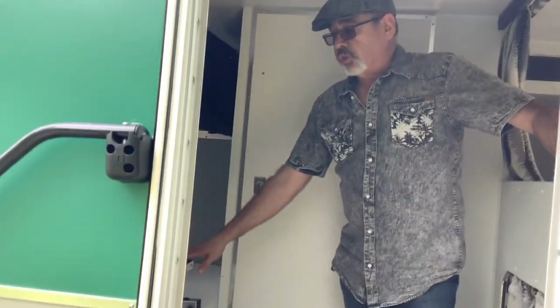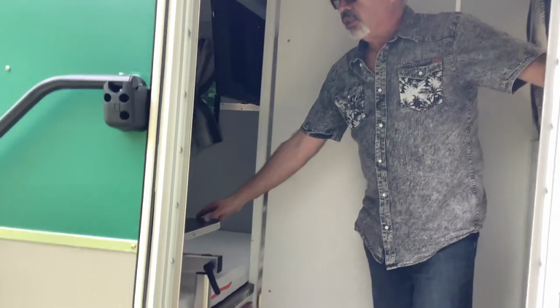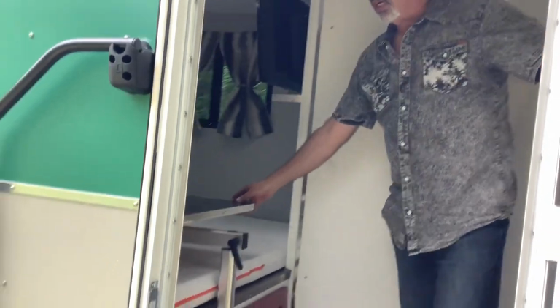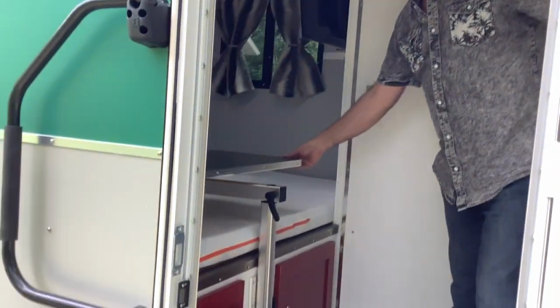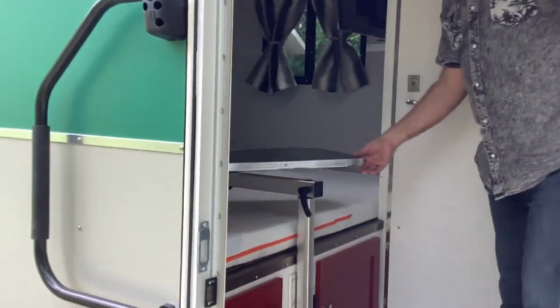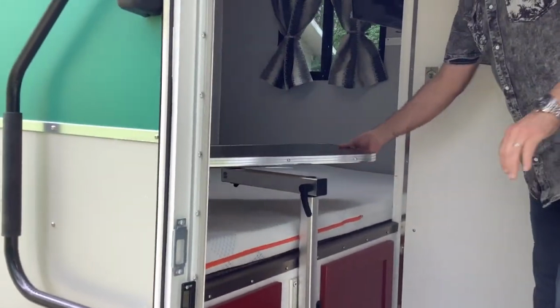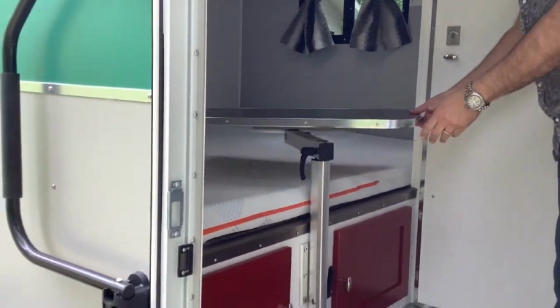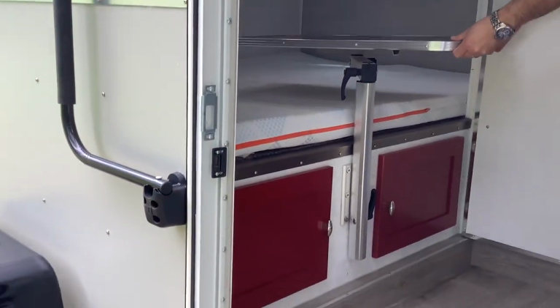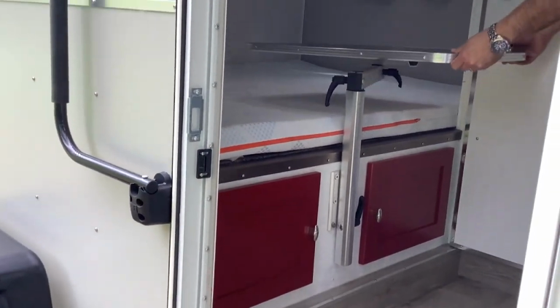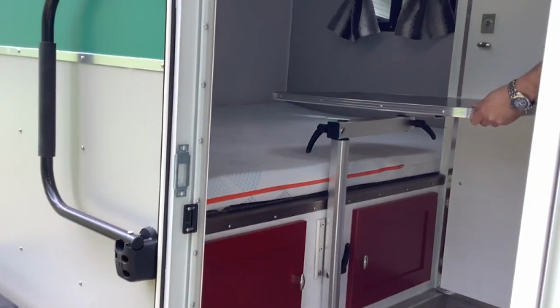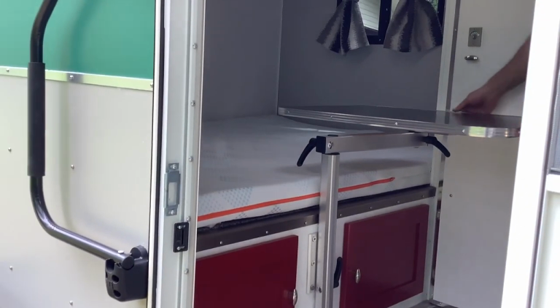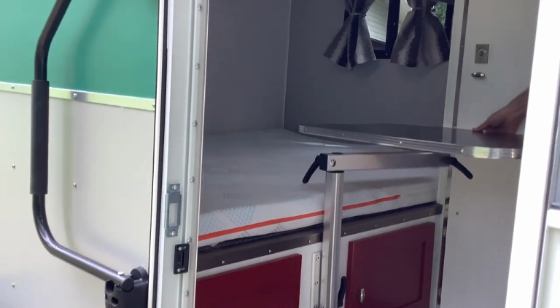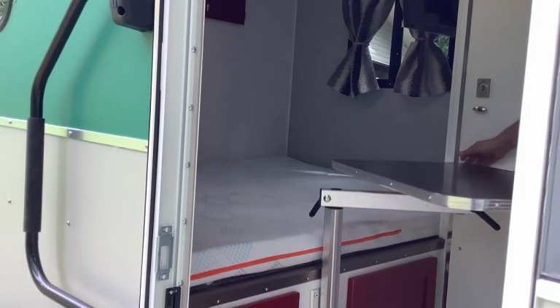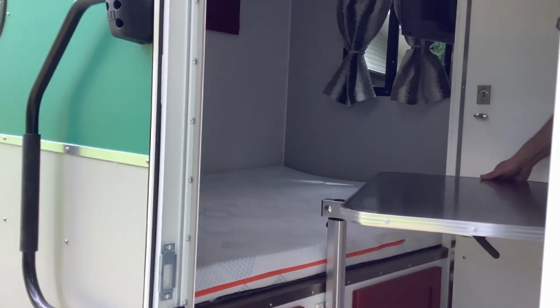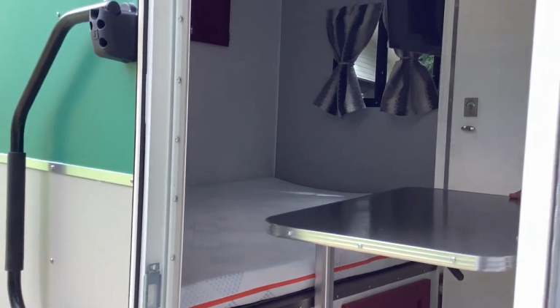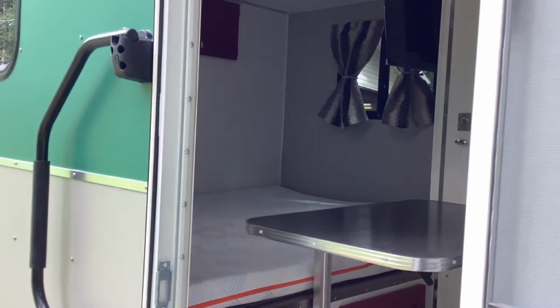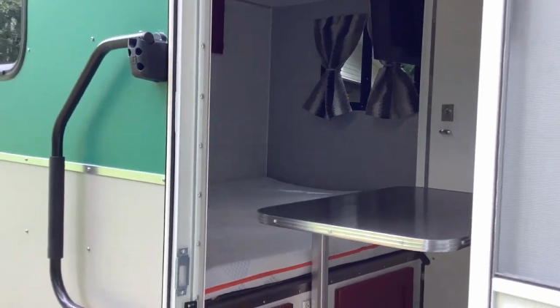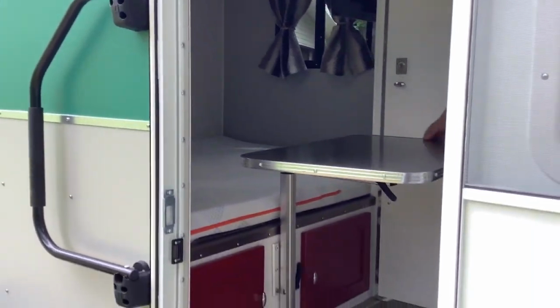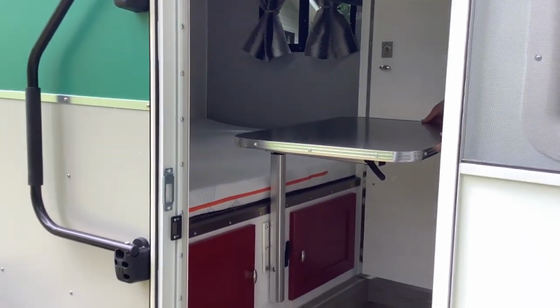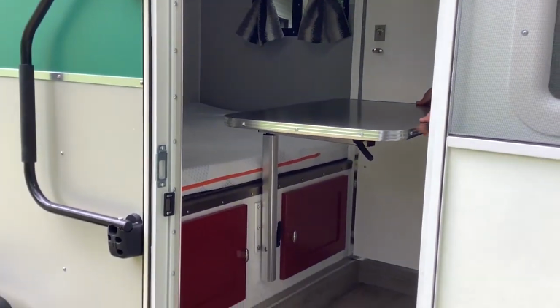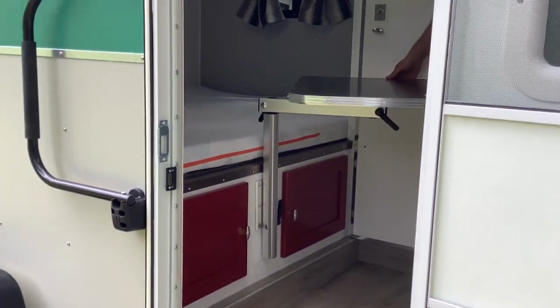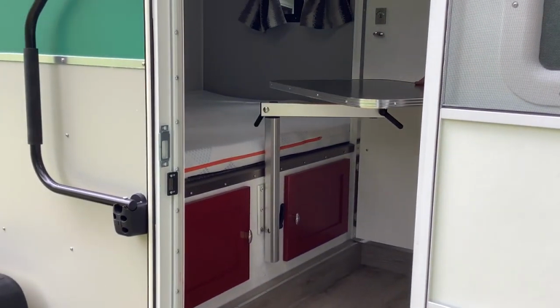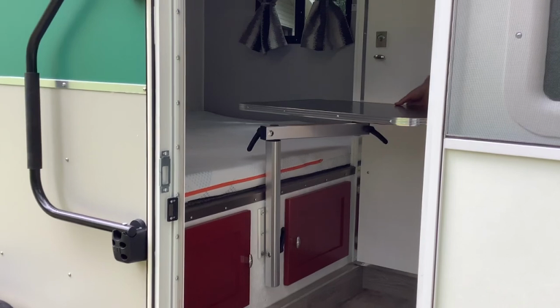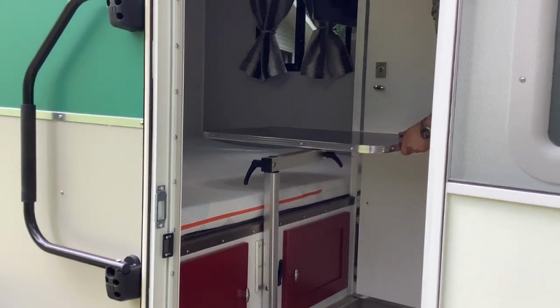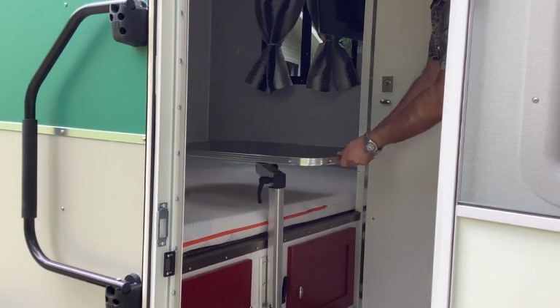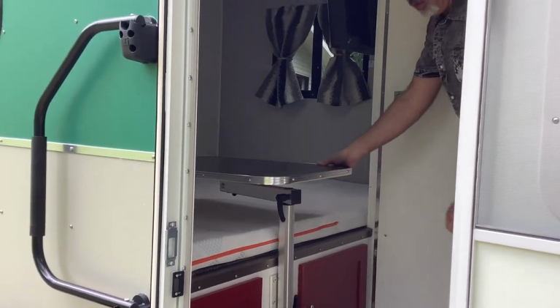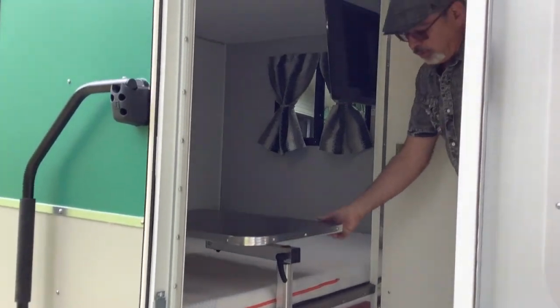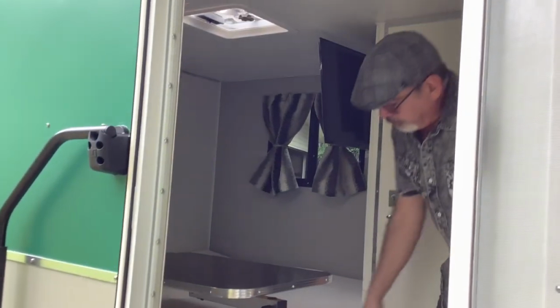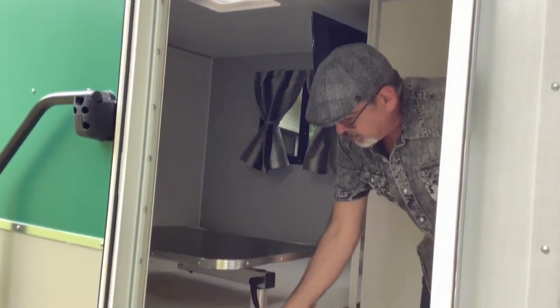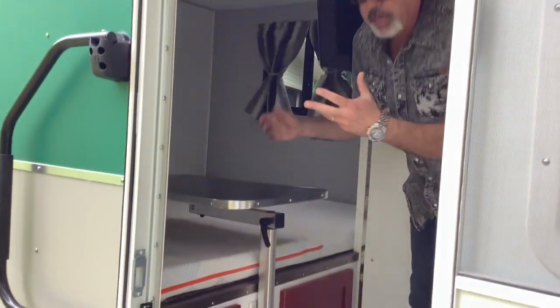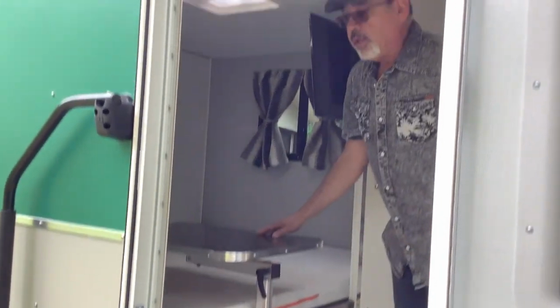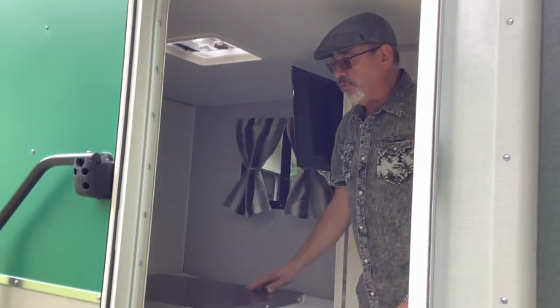On this side of the trailer there's the queen-size bed. You also have an adjustable table that you can move in and out whichever way you want. If you don't want the table here, you can just pull it out and remove it completely.